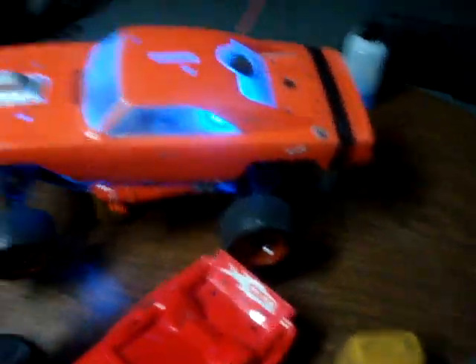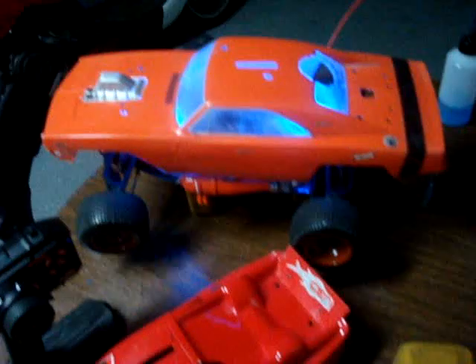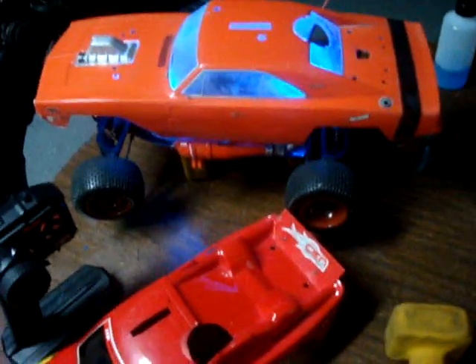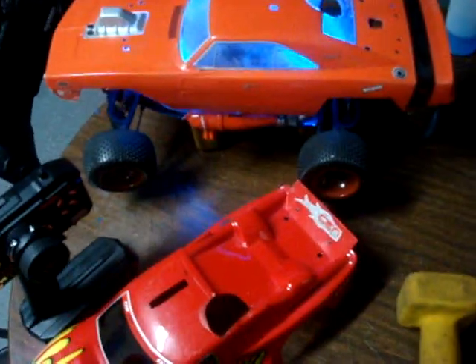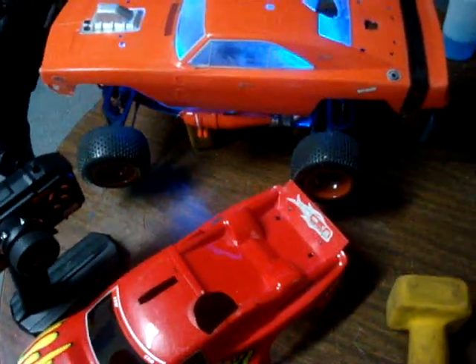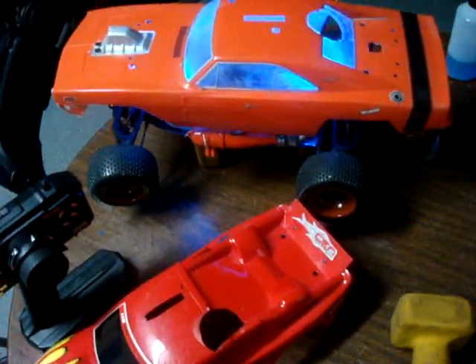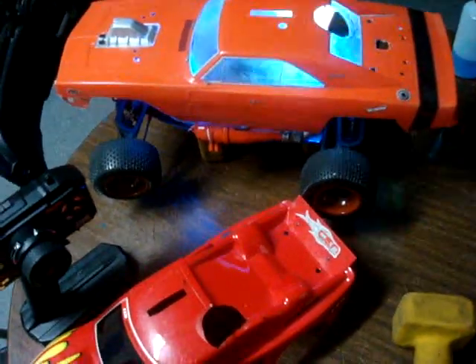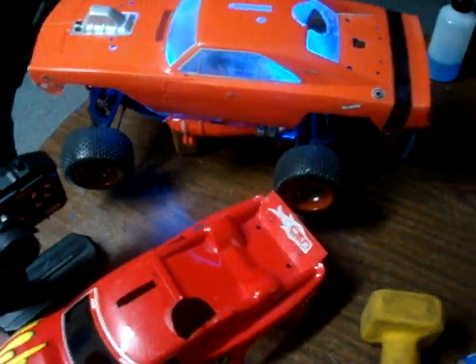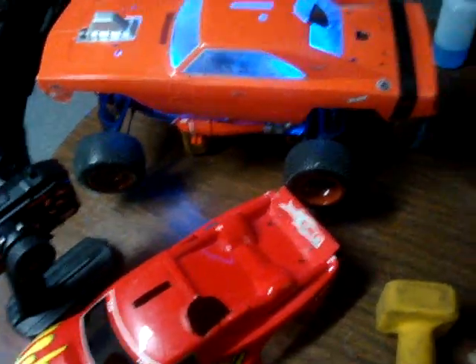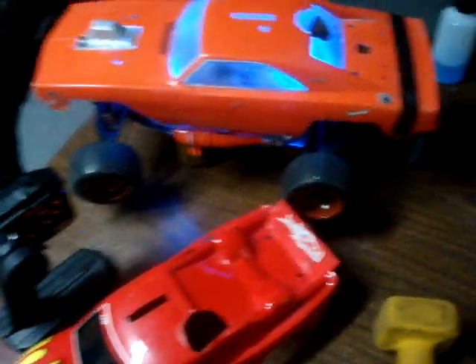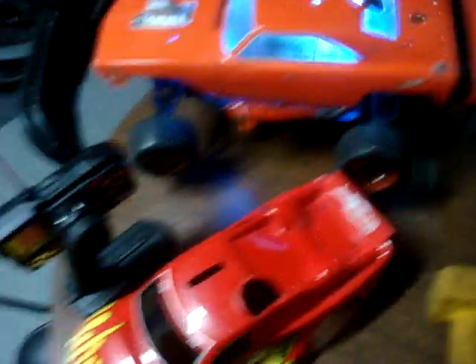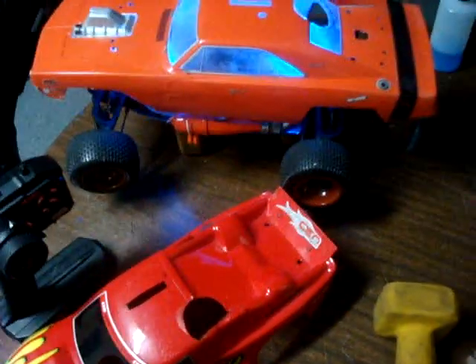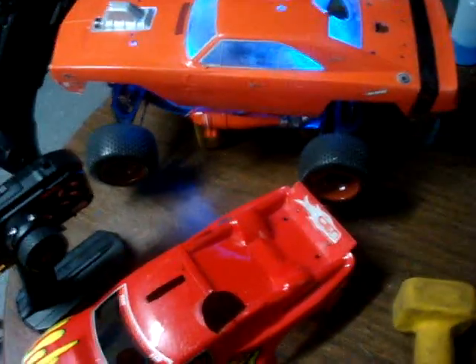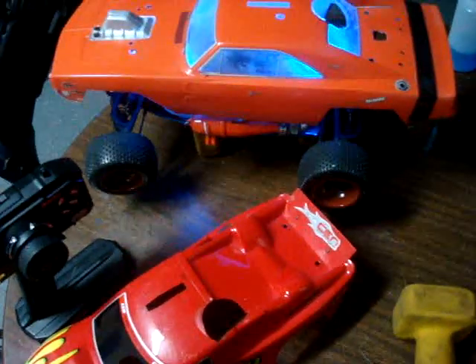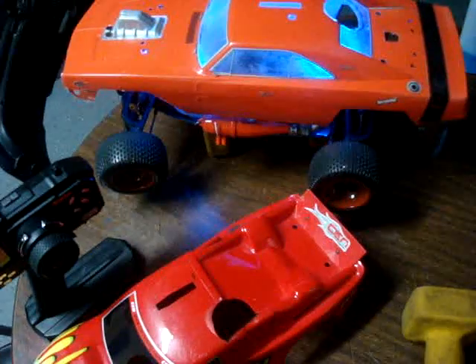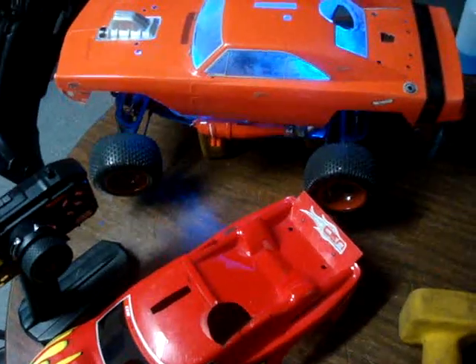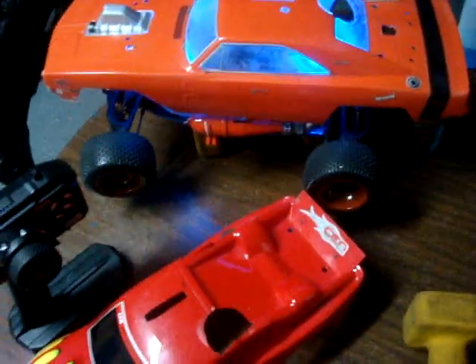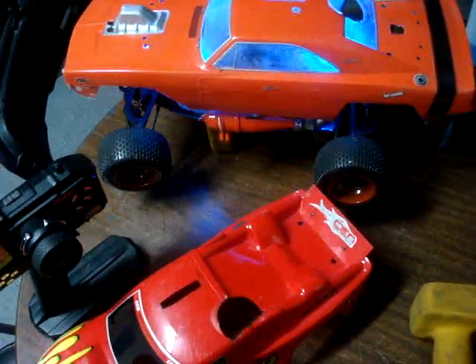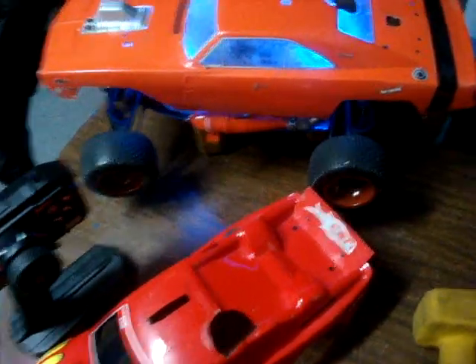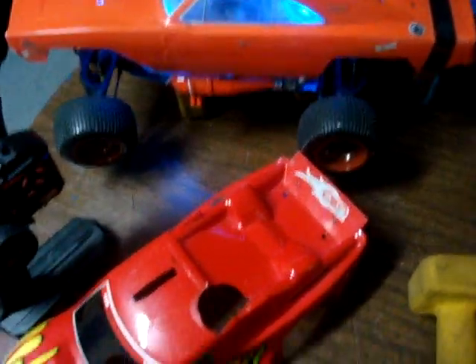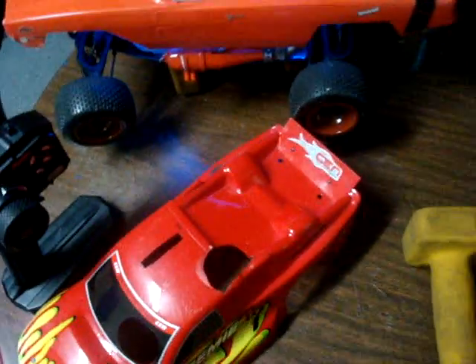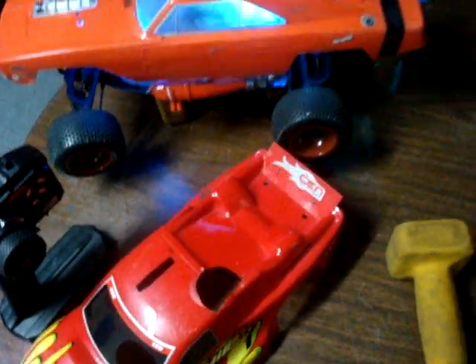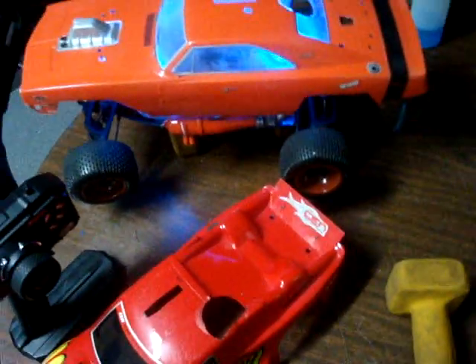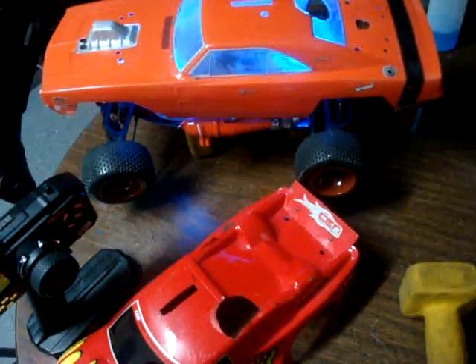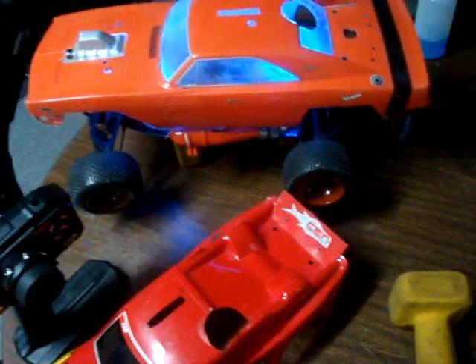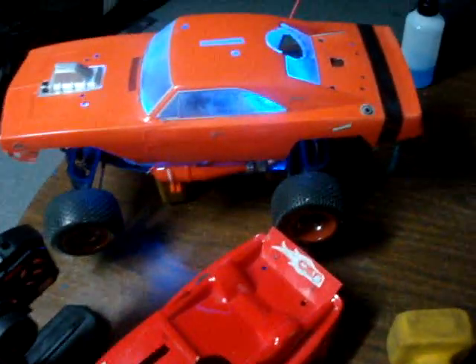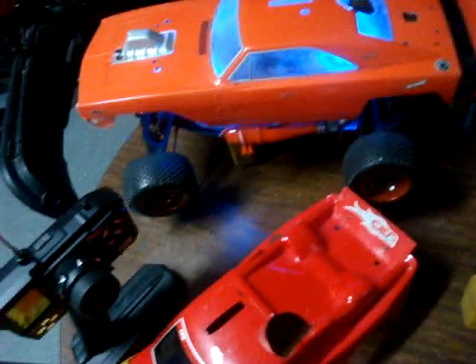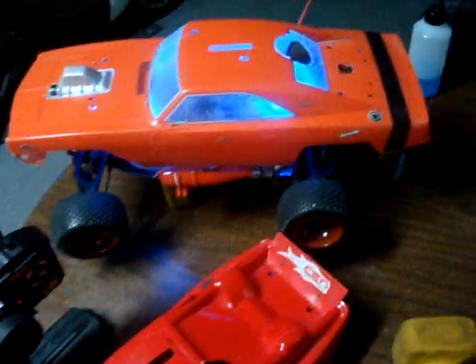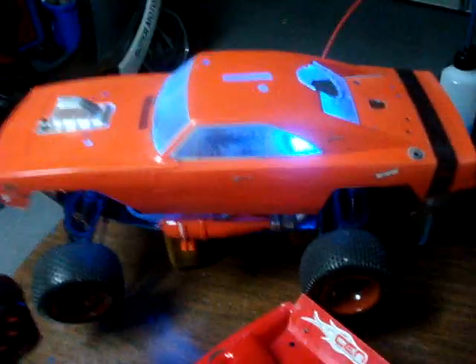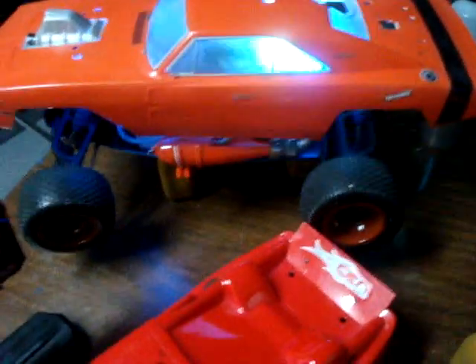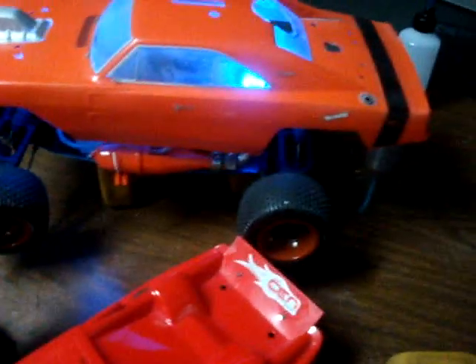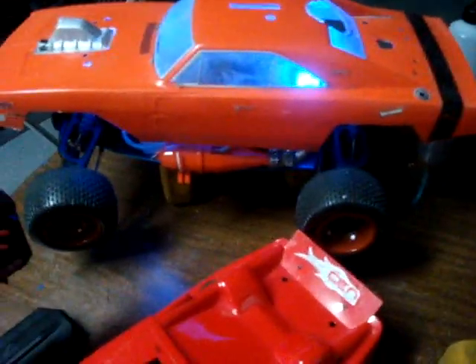It is for sale — 300 bucks. Originally 485, but I don't think anybody would want to pay that. 485 is what it retails for, but 300 plus the customizations.